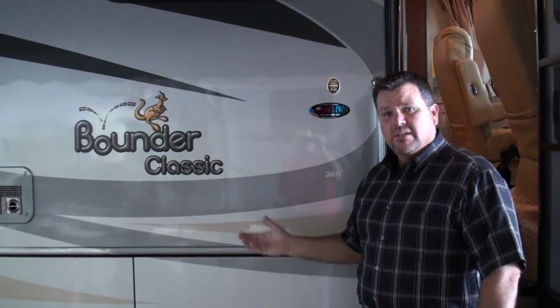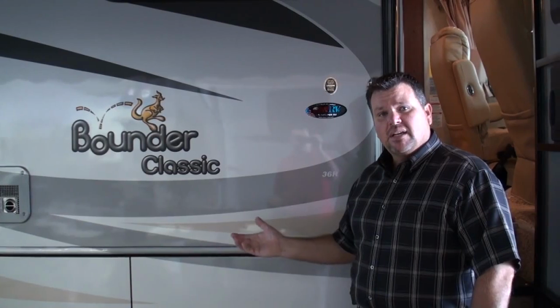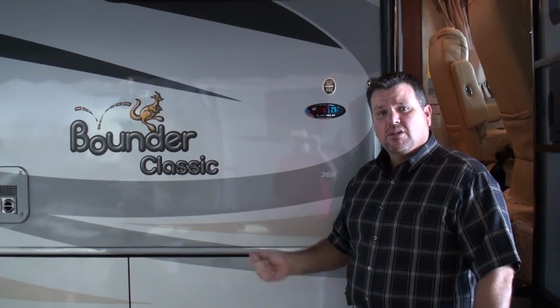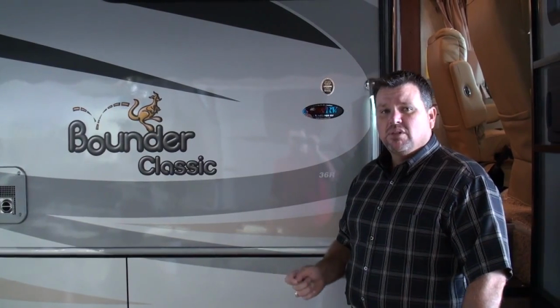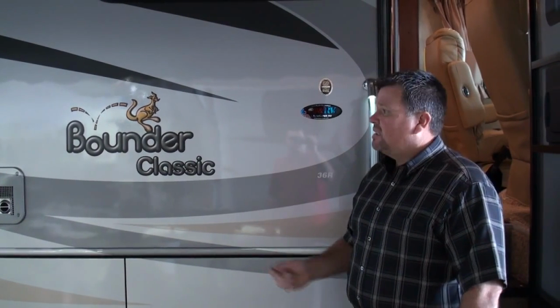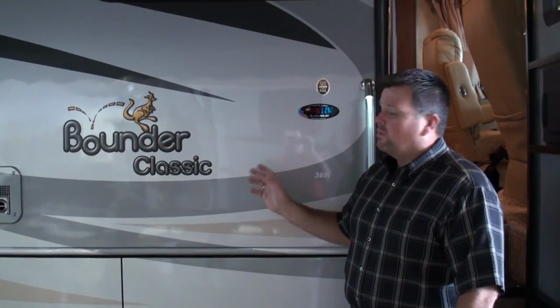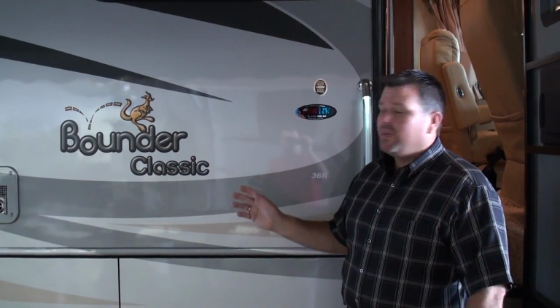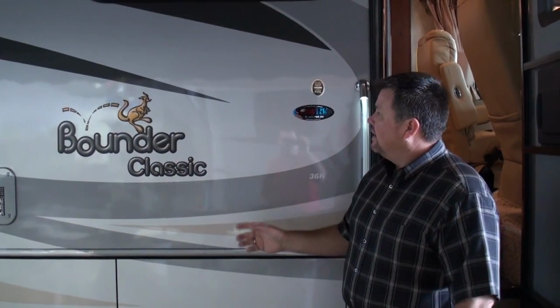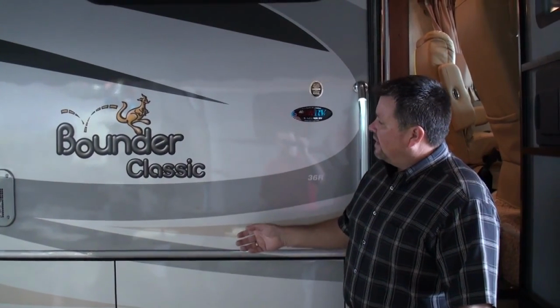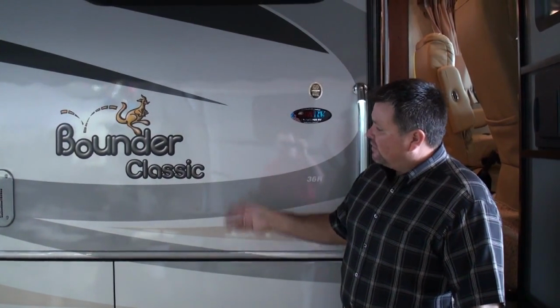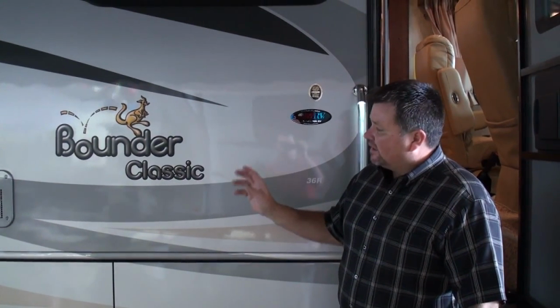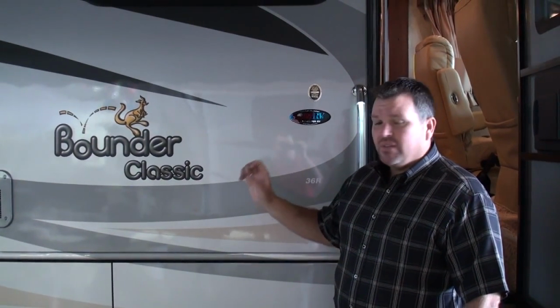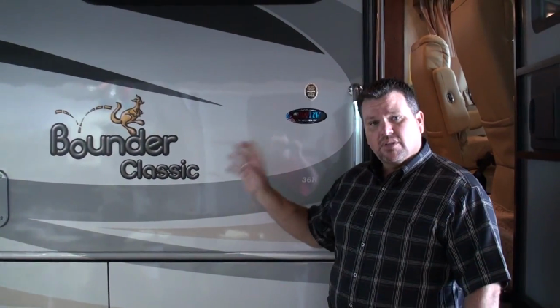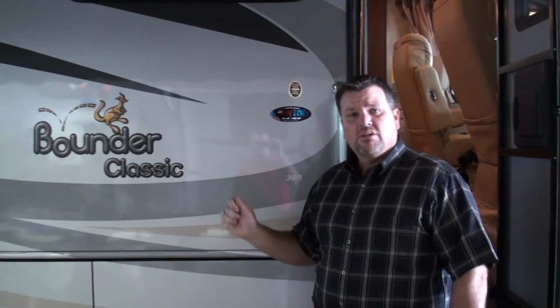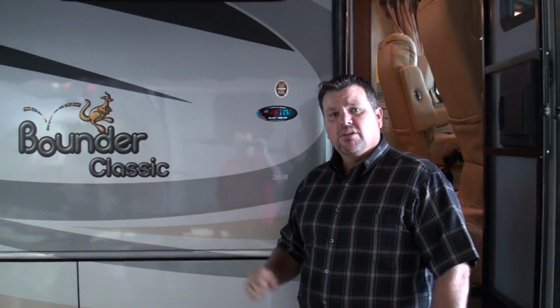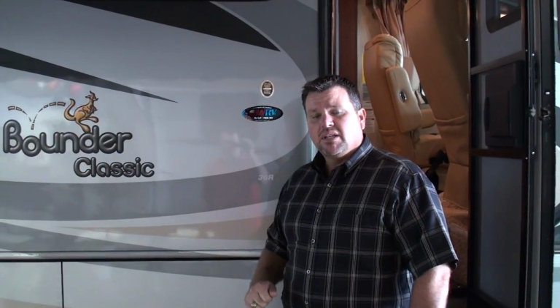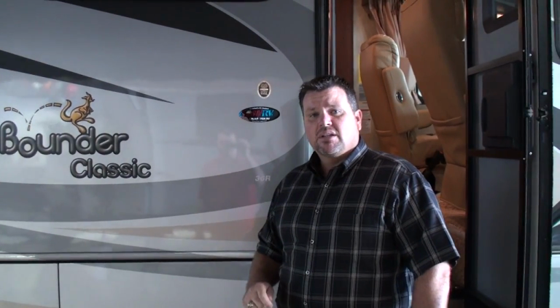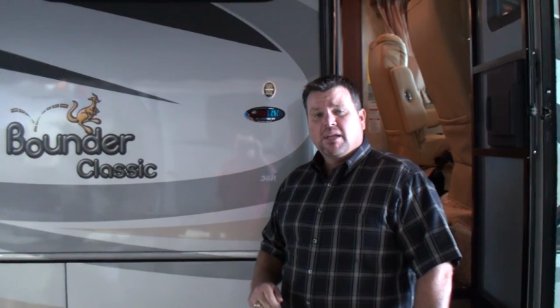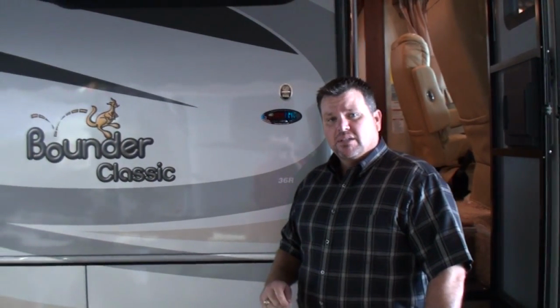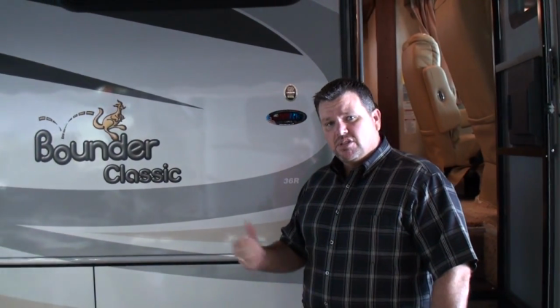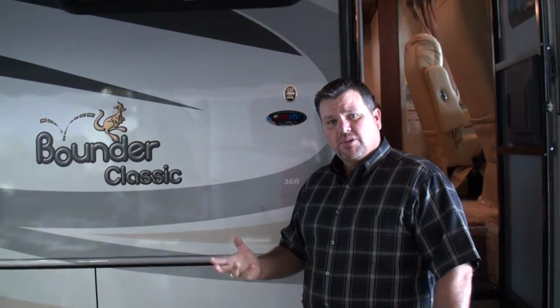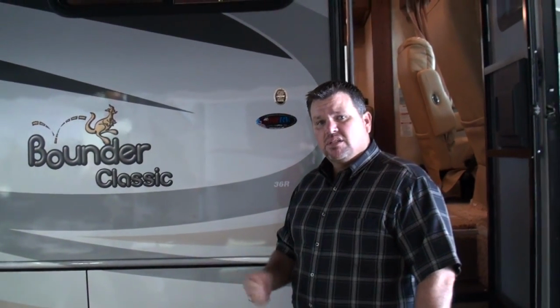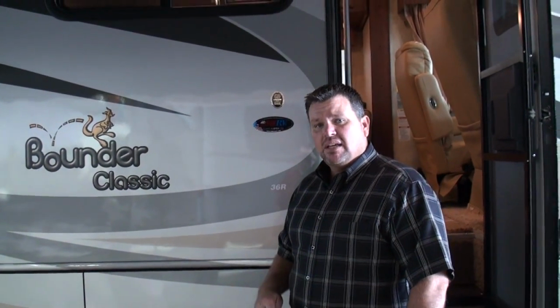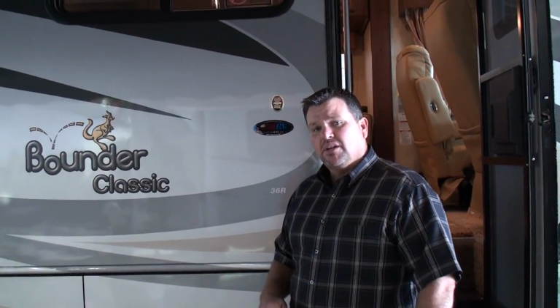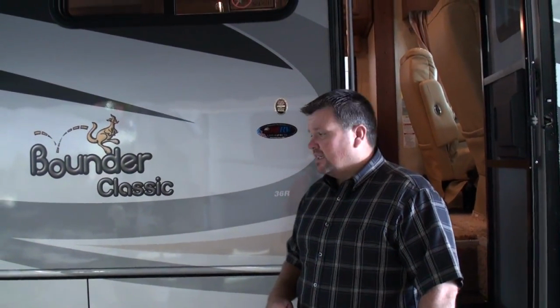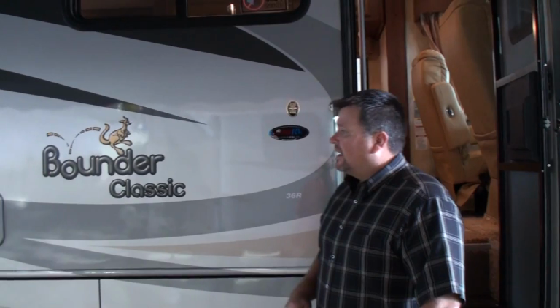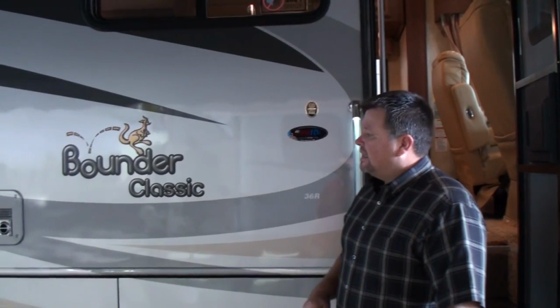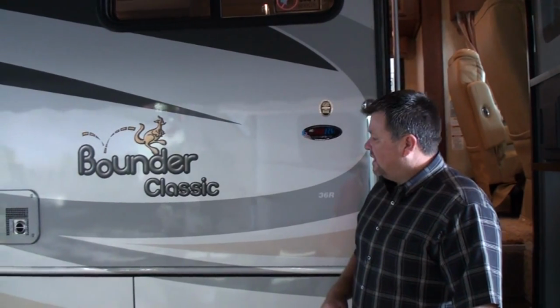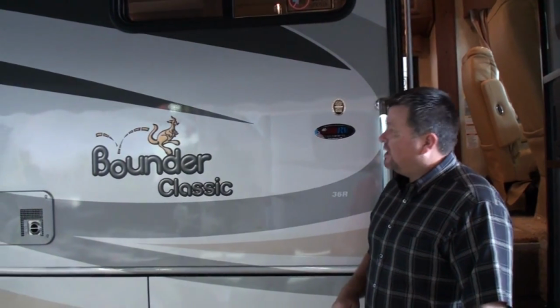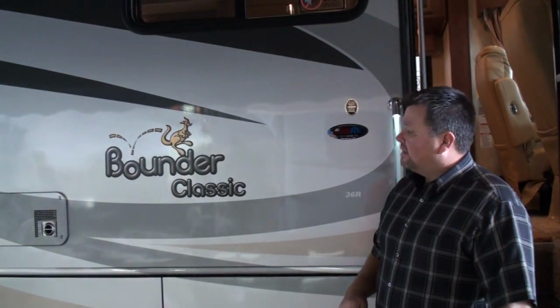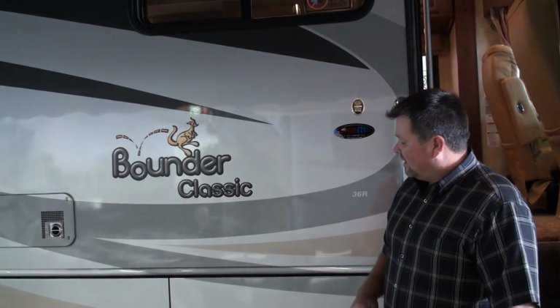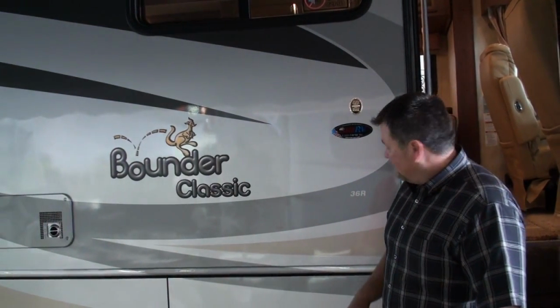It's got an MSRP of $160,000 with full body paint. It has three color graphics with clear coat over it, which is going to provide long-lasting UV protection, appearance, and easy maintenance and cleanliness.